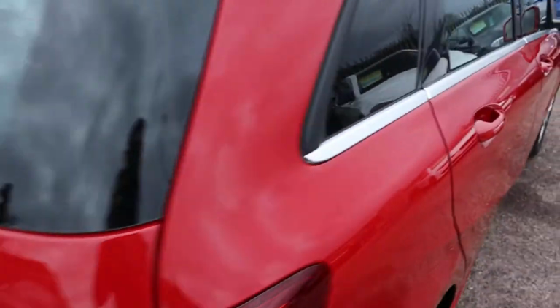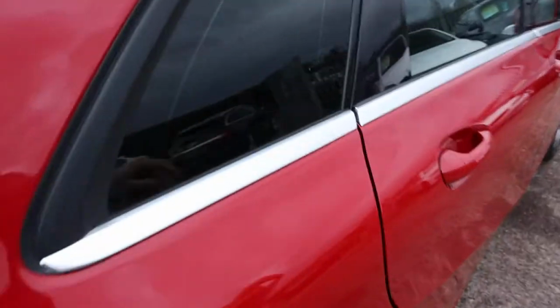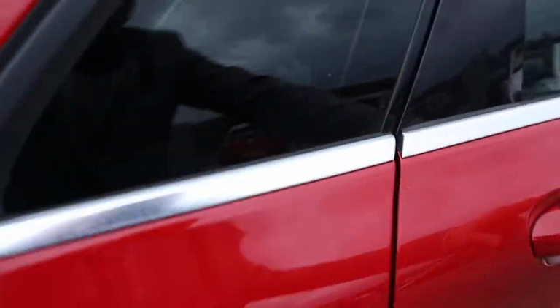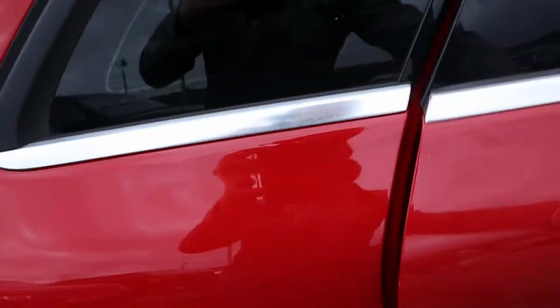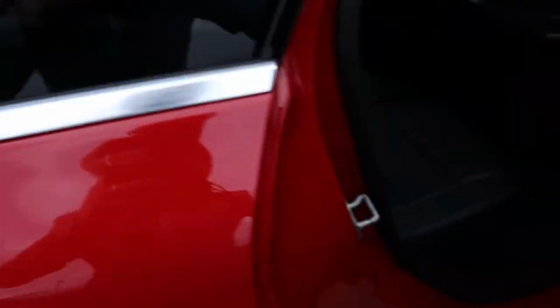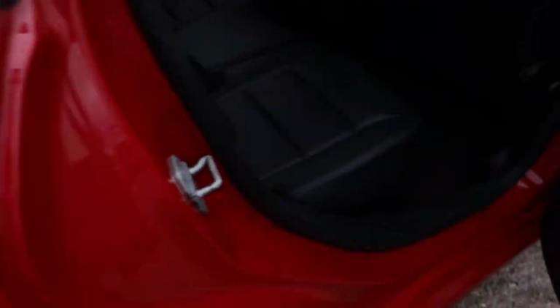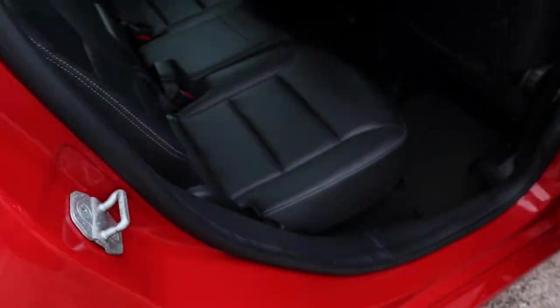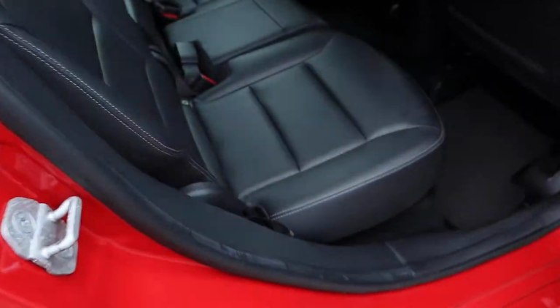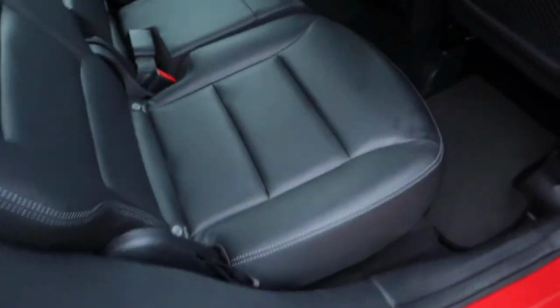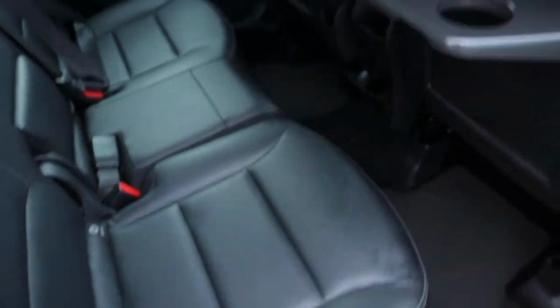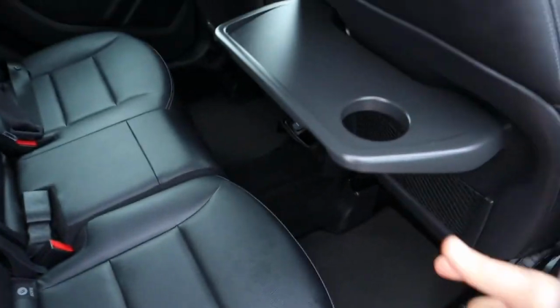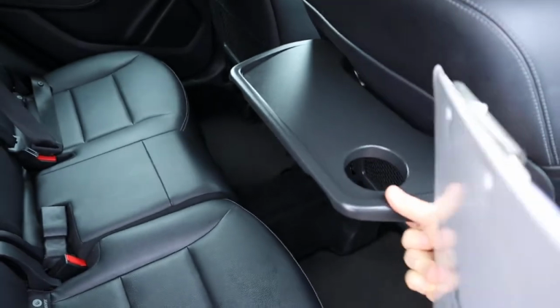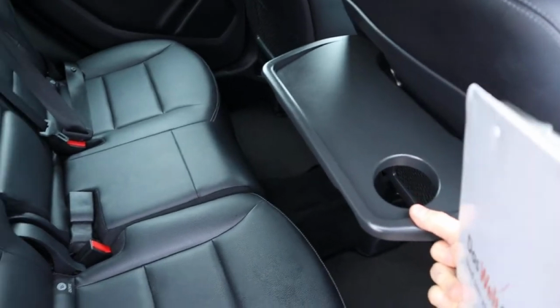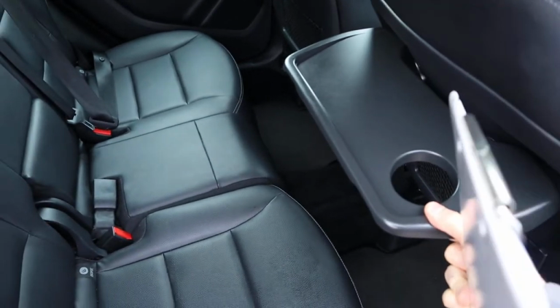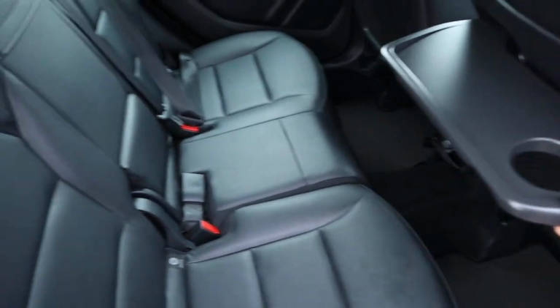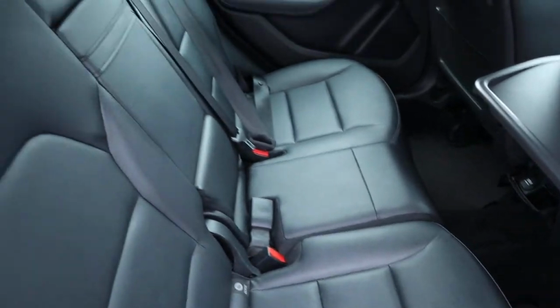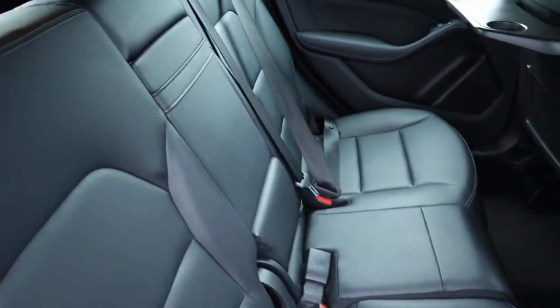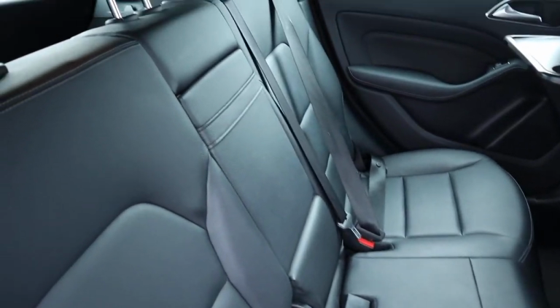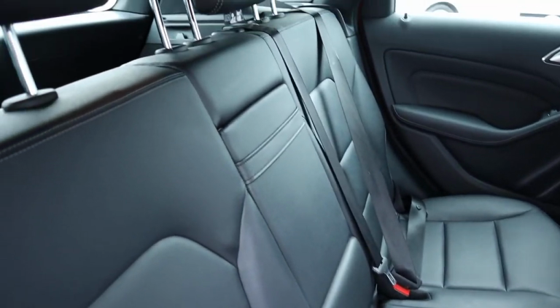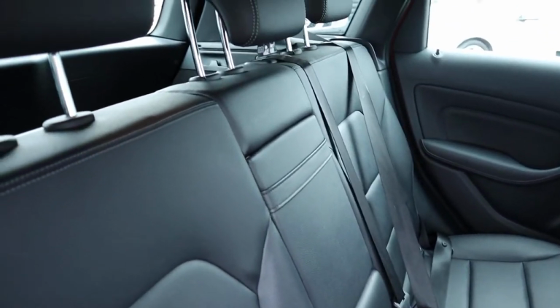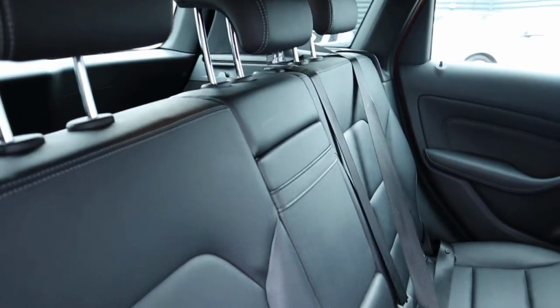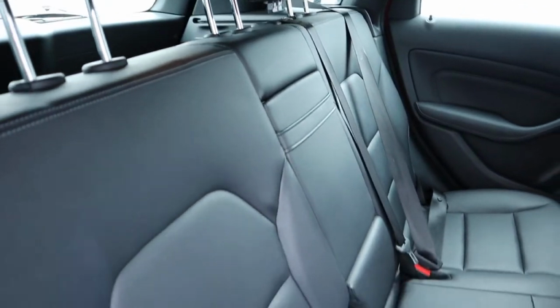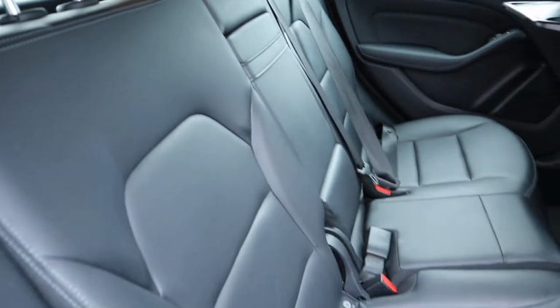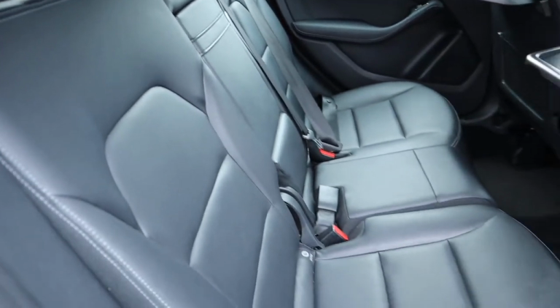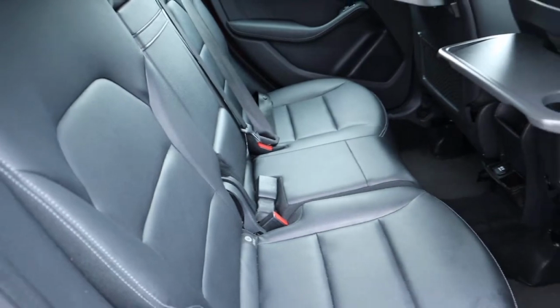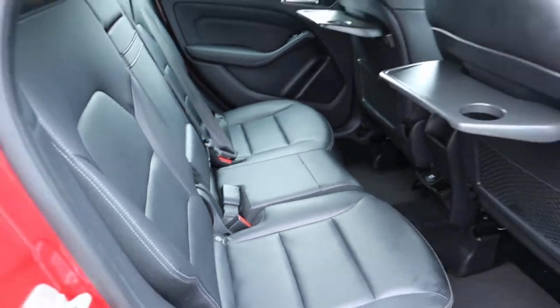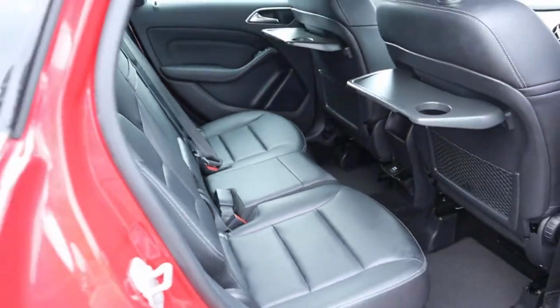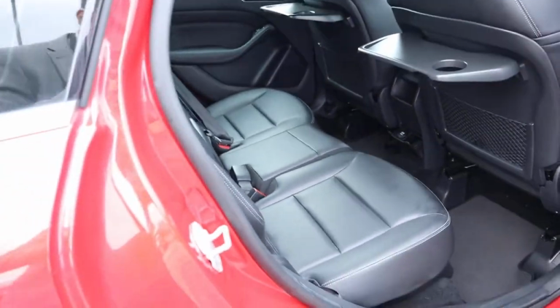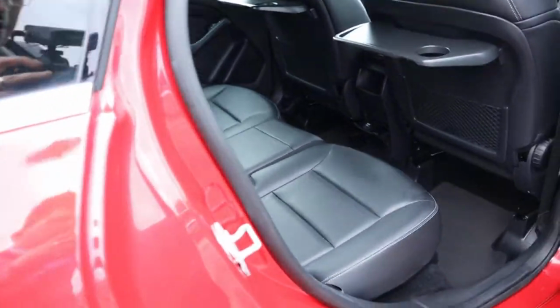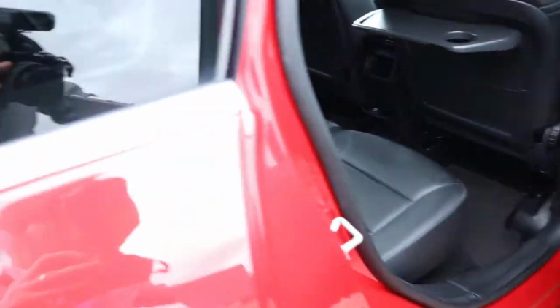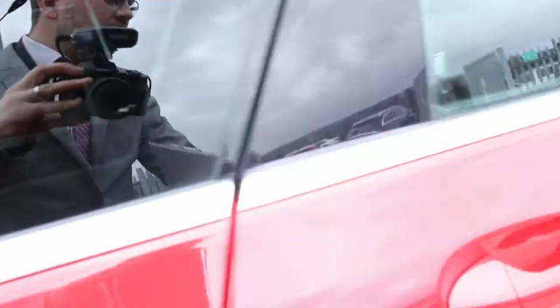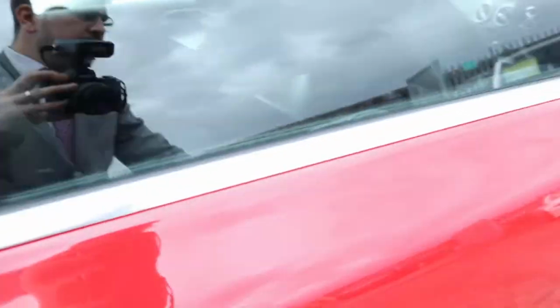In the back of the car there's a soft leather interior, complete with a couple of picnic tables and a centre armrest. There's isofix there as well, and floor mats in place — it's always nice to see.